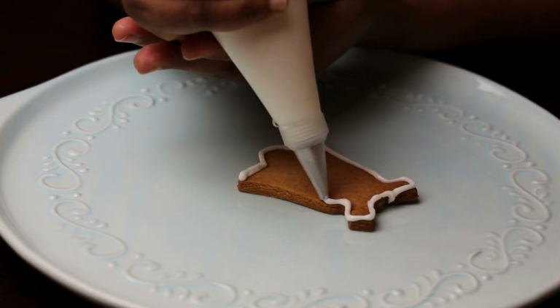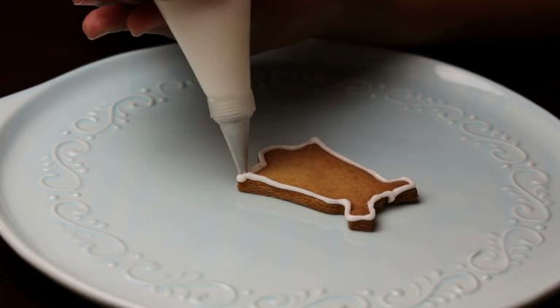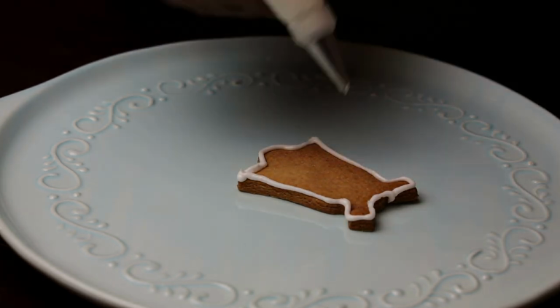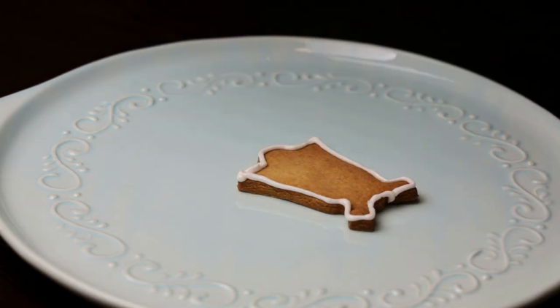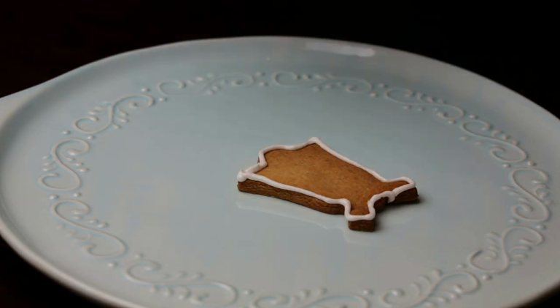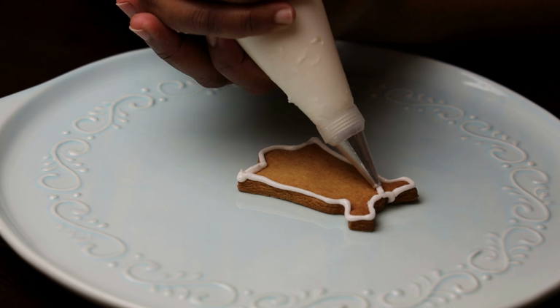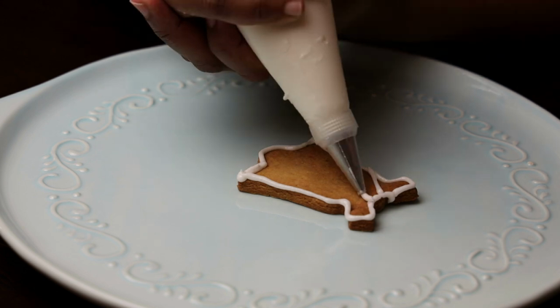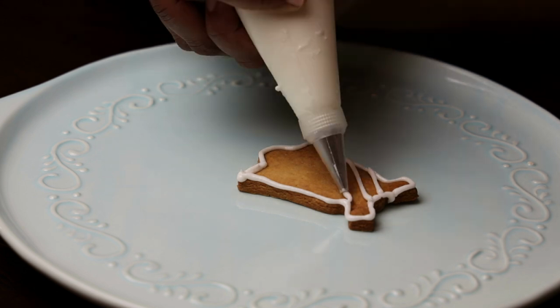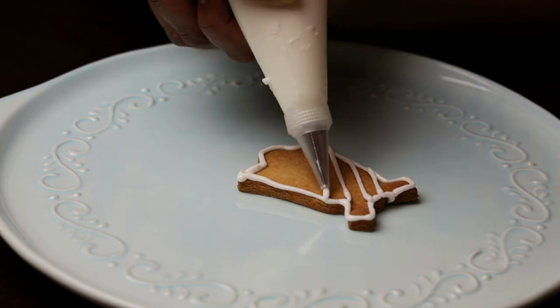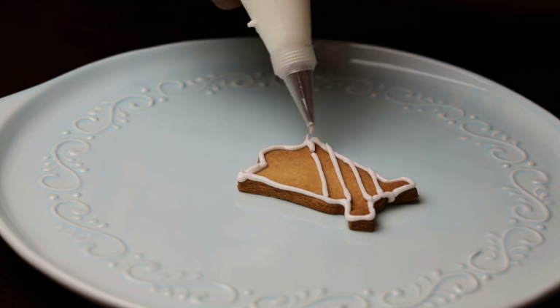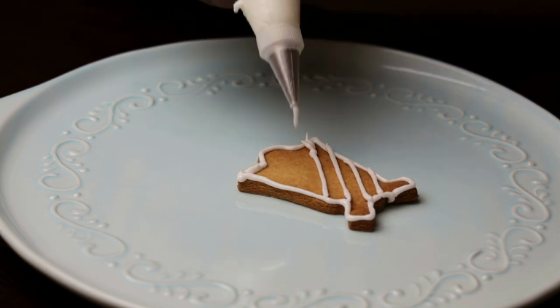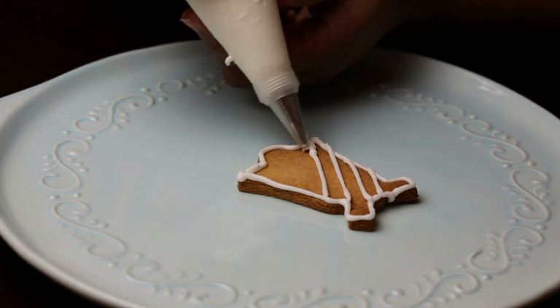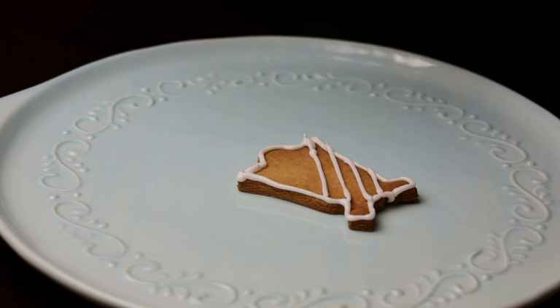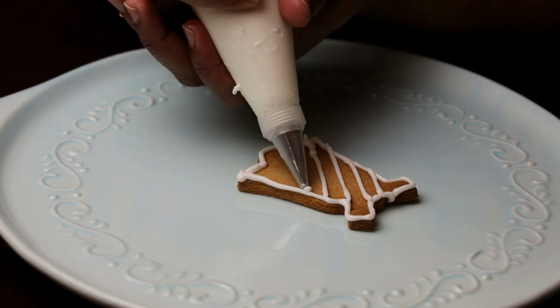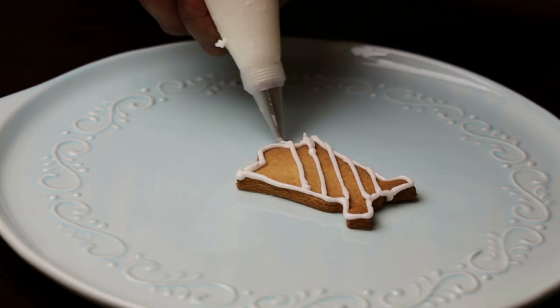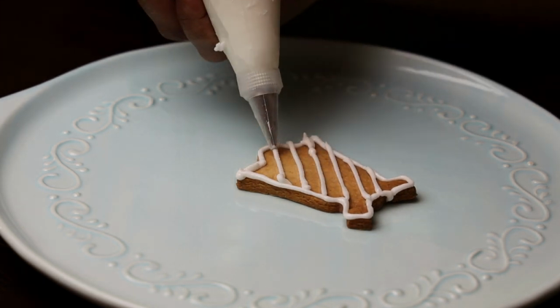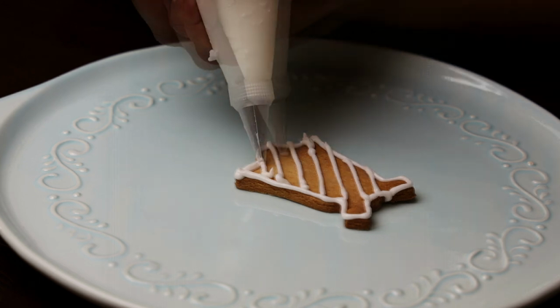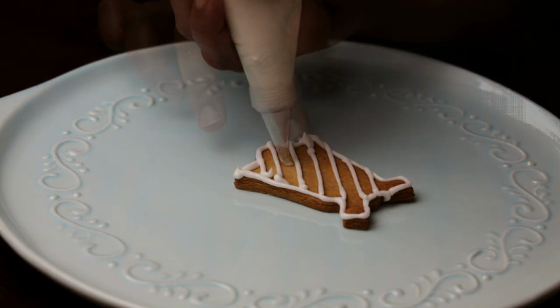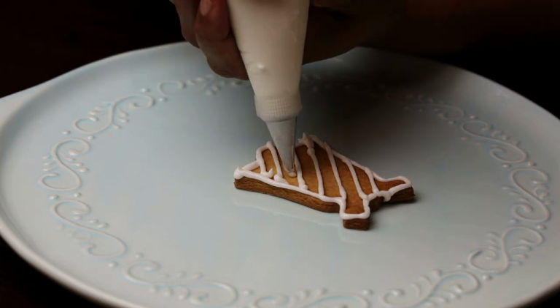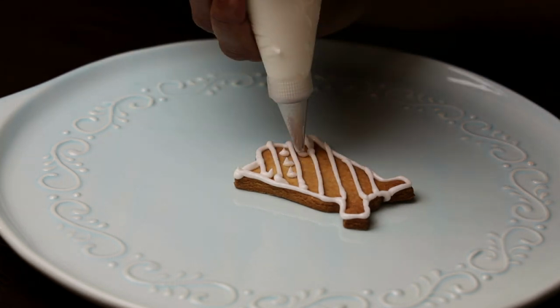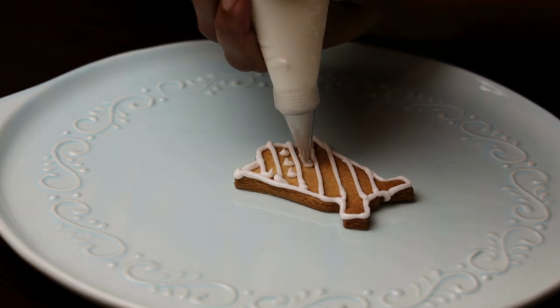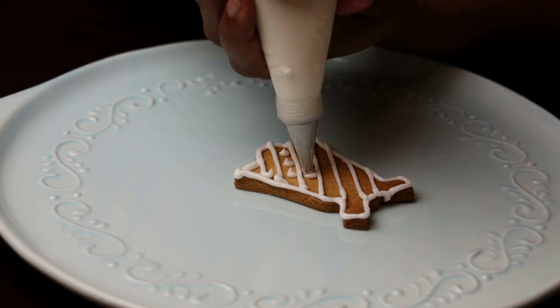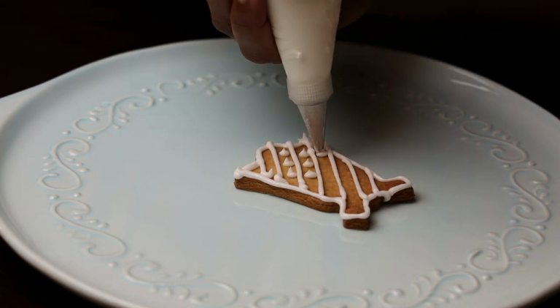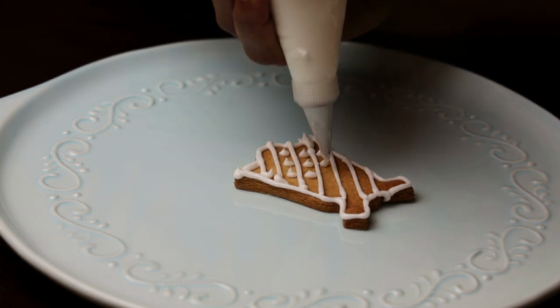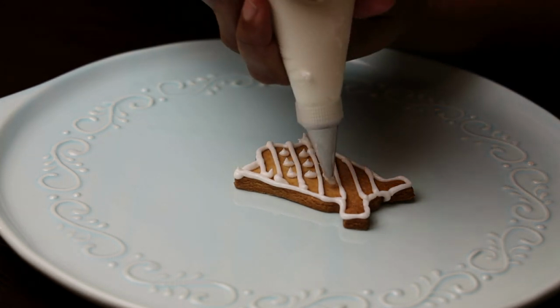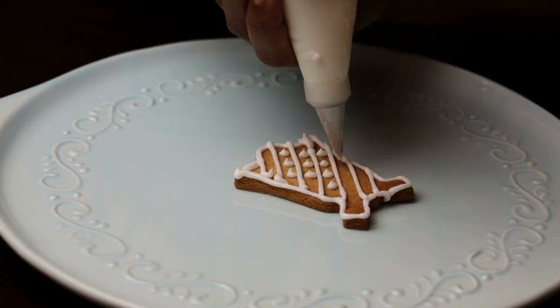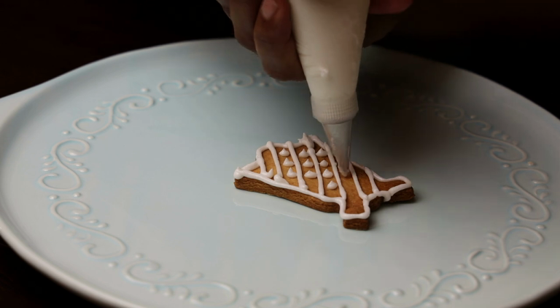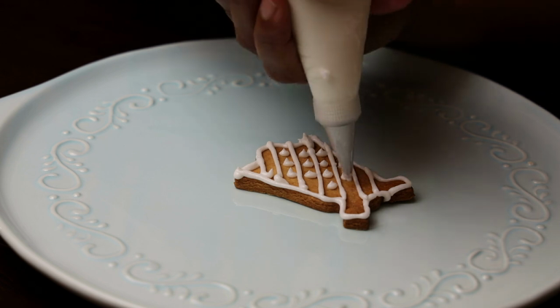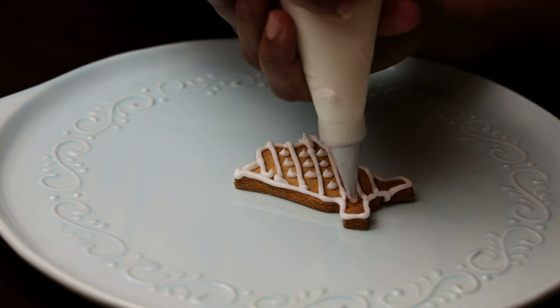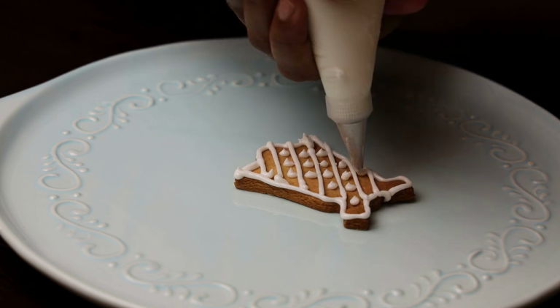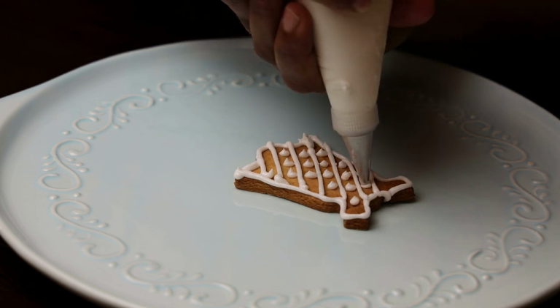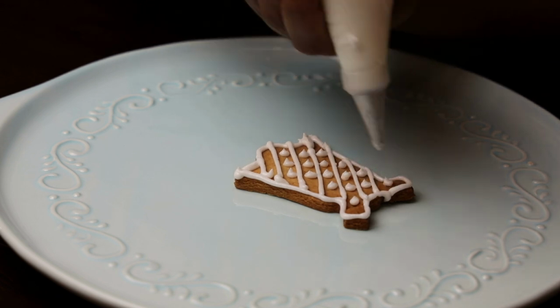Transfer the icing into your piping bag. Once the cookies are cool, pipe them in any patterns you want. You can also color this icing if you like. I hope you guys enjoy this quick and easy sugar cookie with the icing to go along with it.